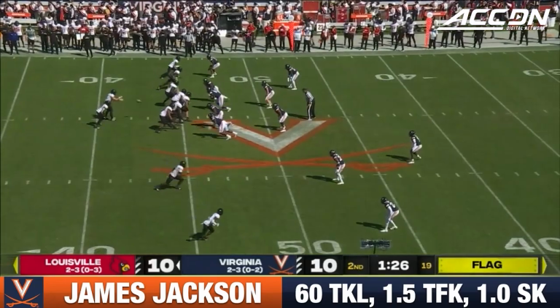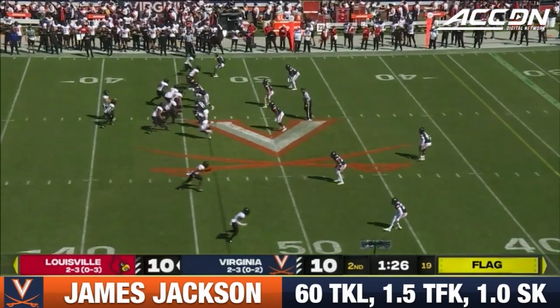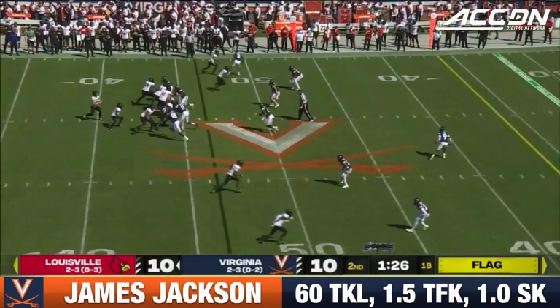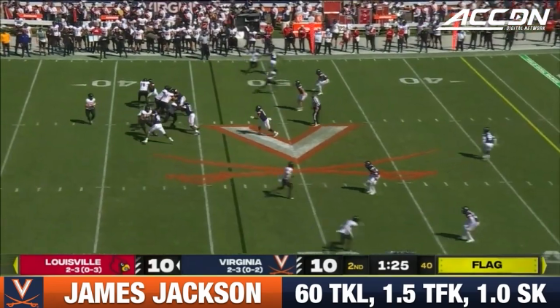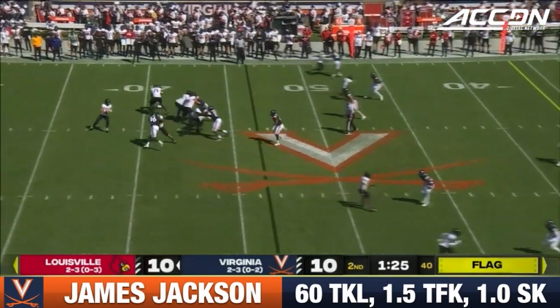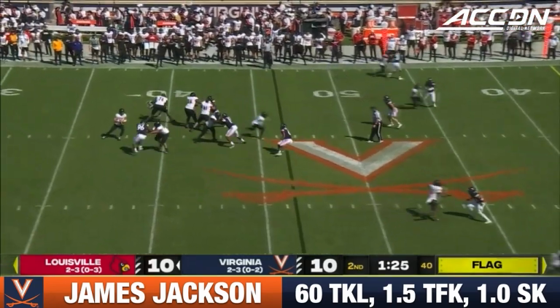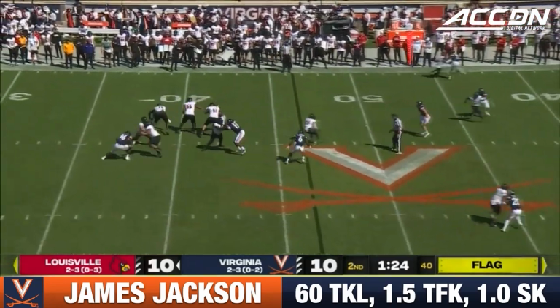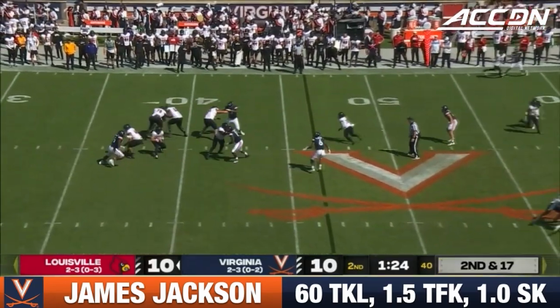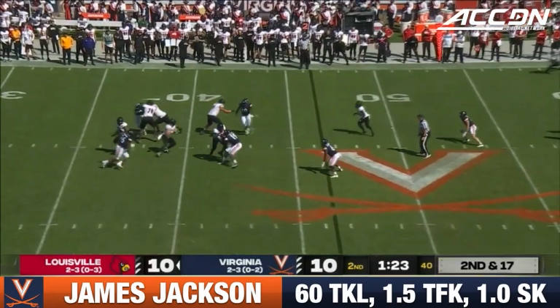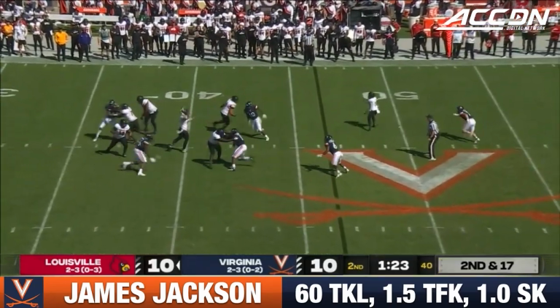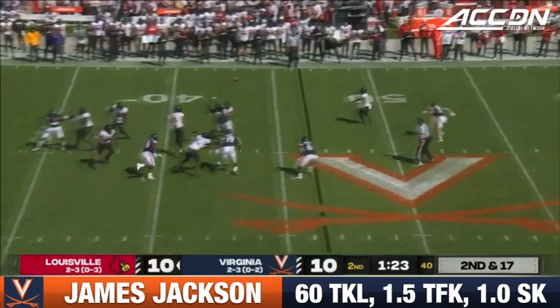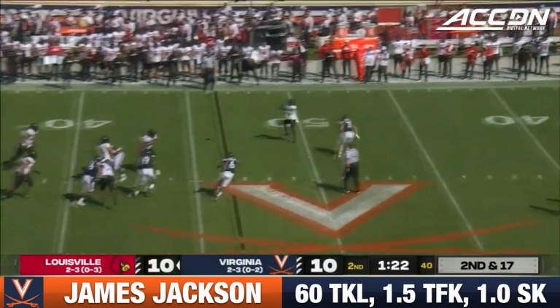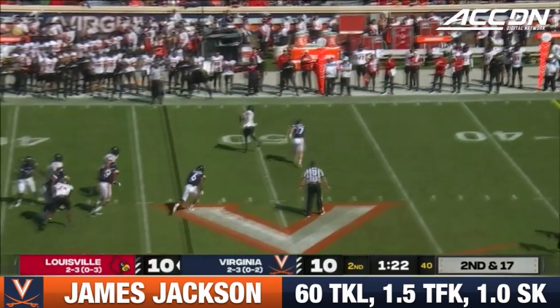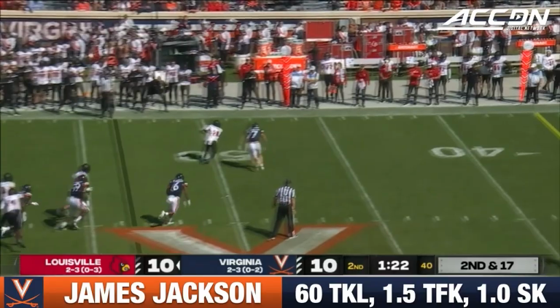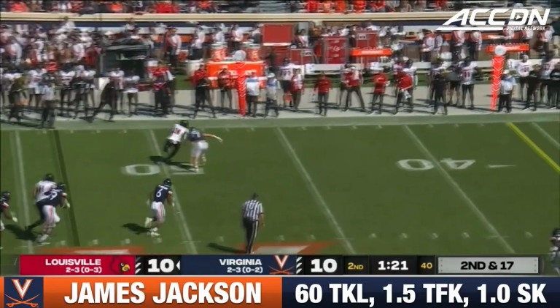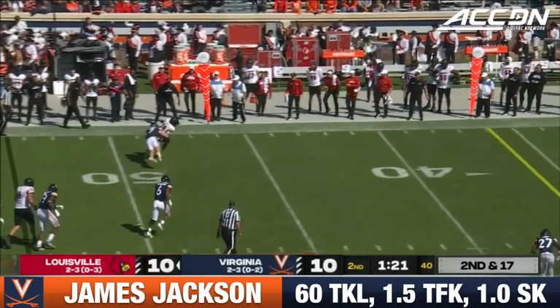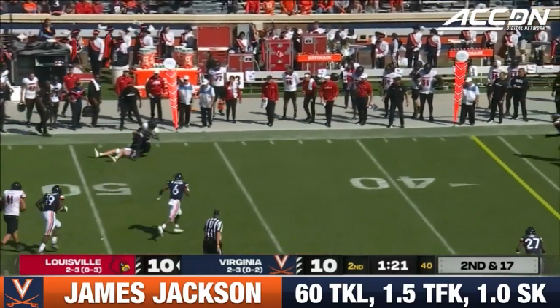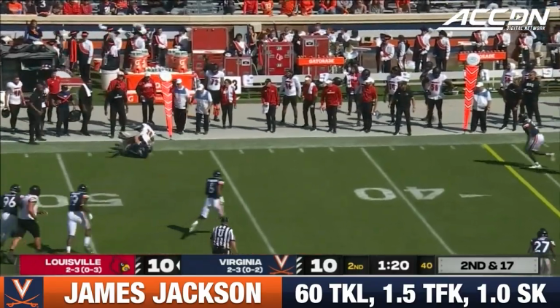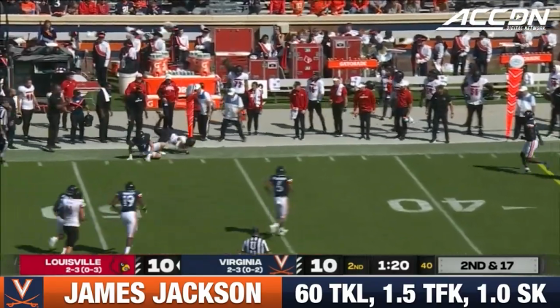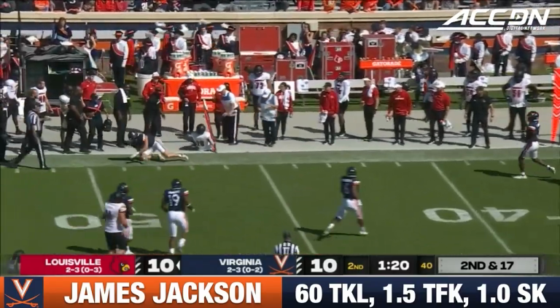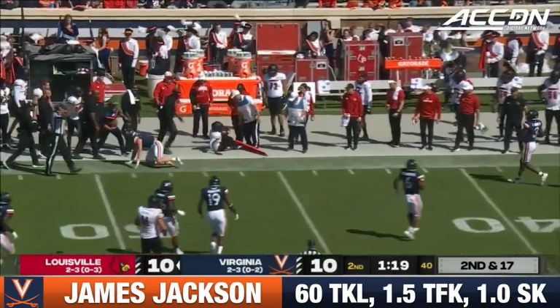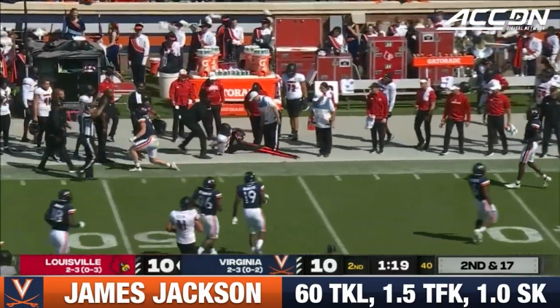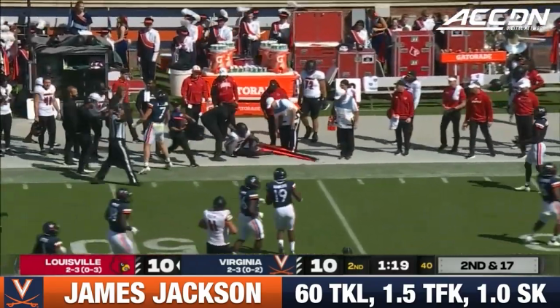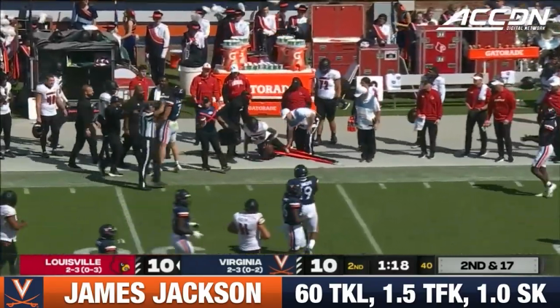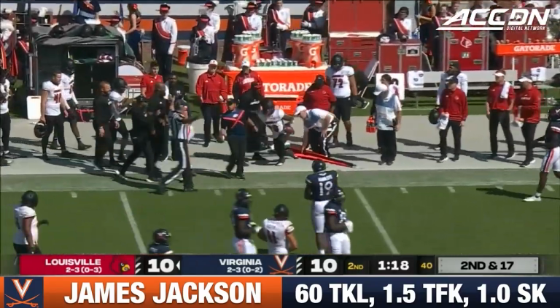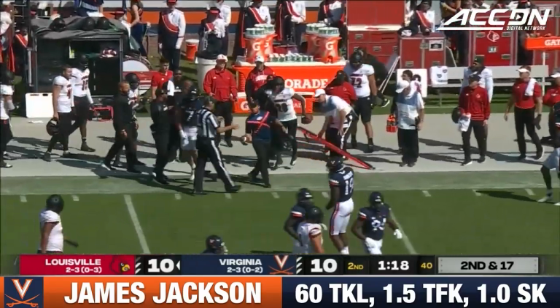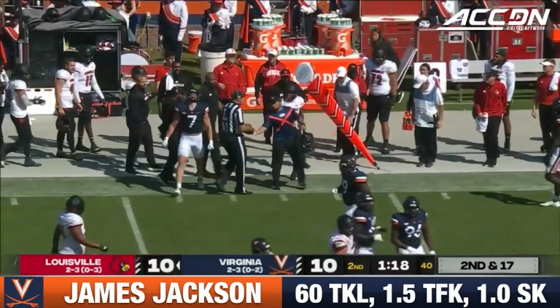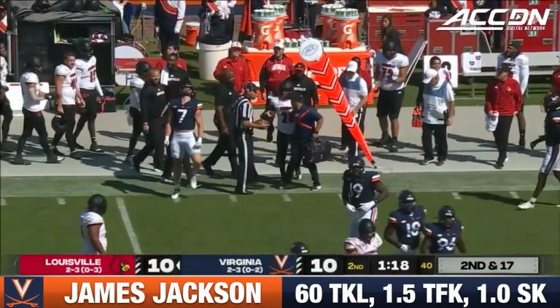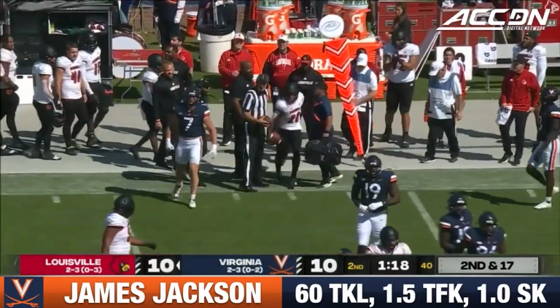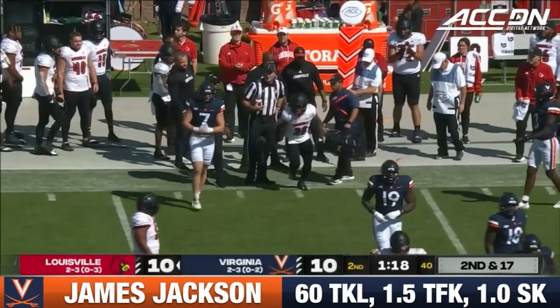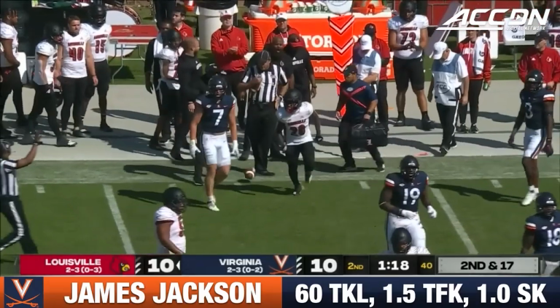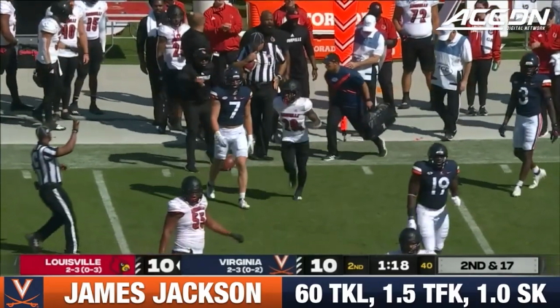First real pass rush UVA's gotten all day. So second and 17. Dolman finds a receiver underneath. That's Maurice Turner, his tailback. Gets back to the original line of scrimmage.